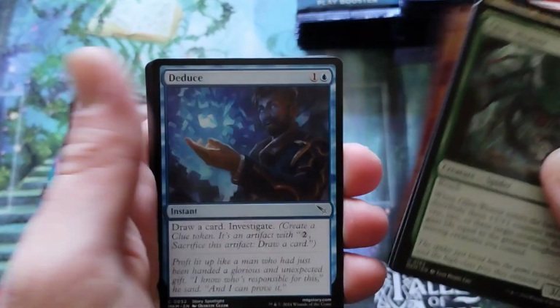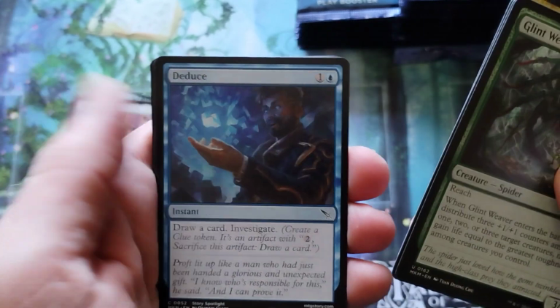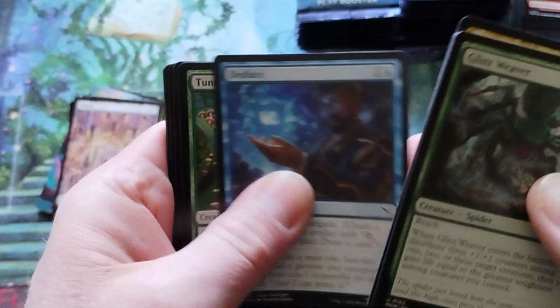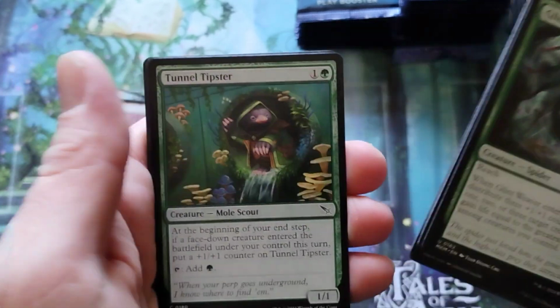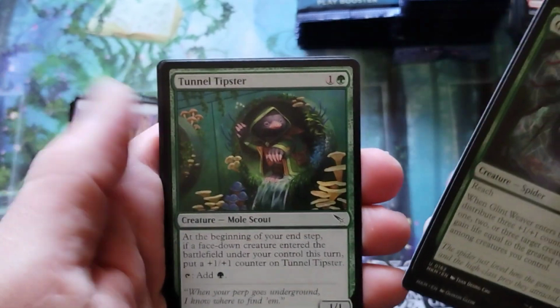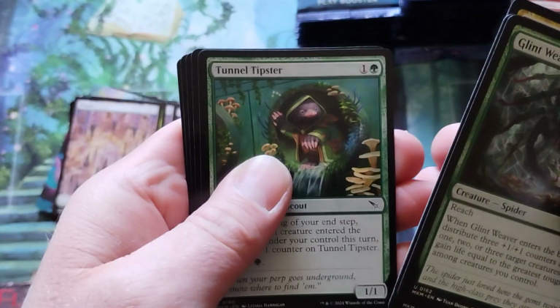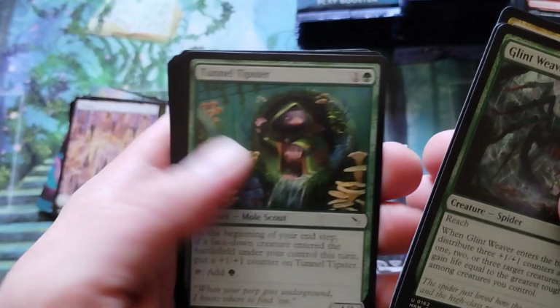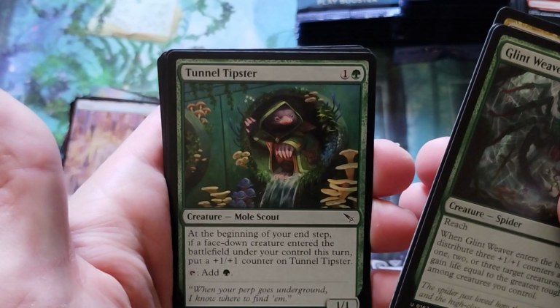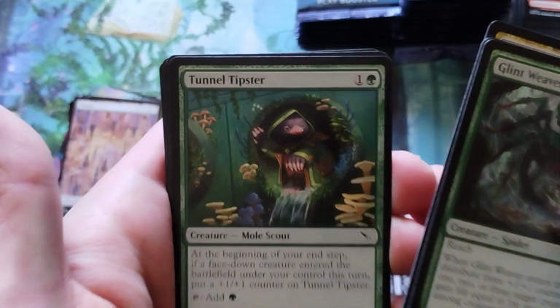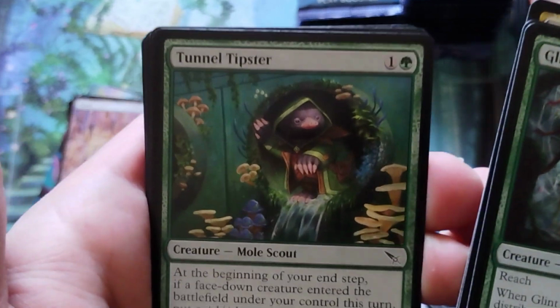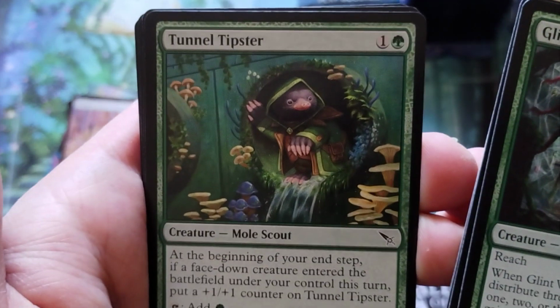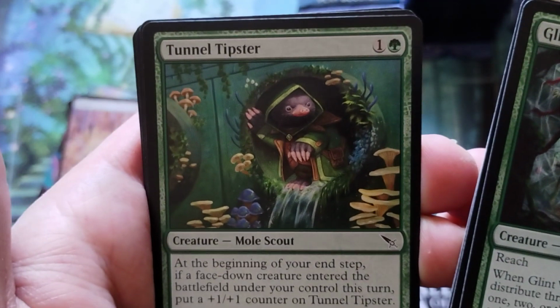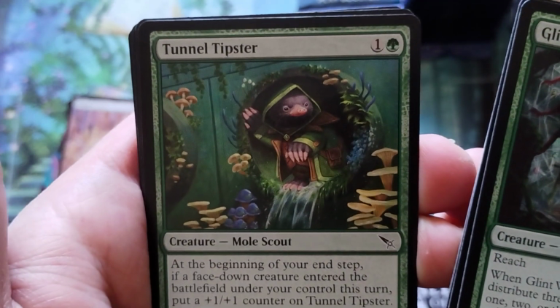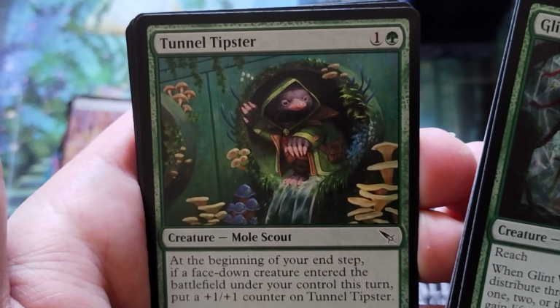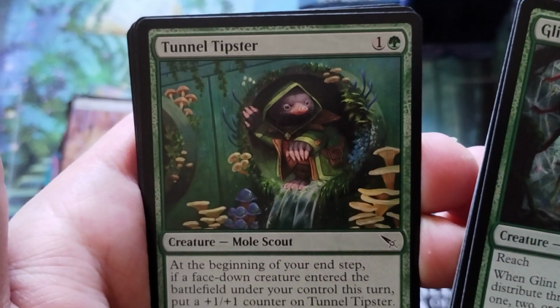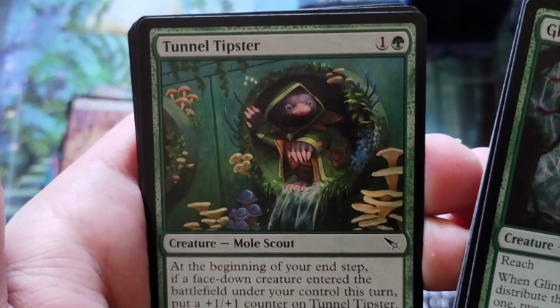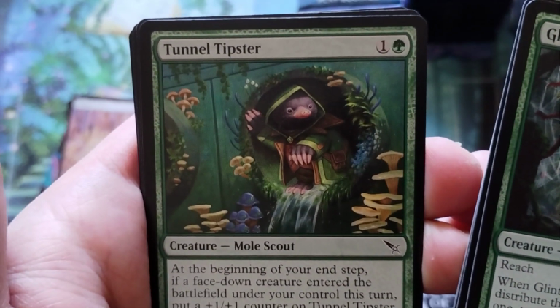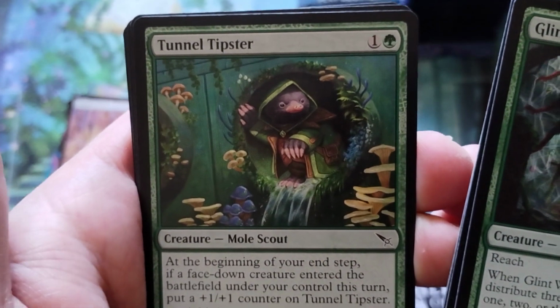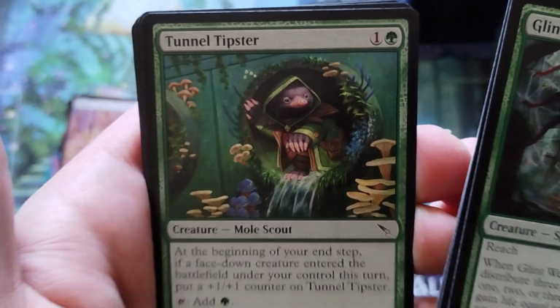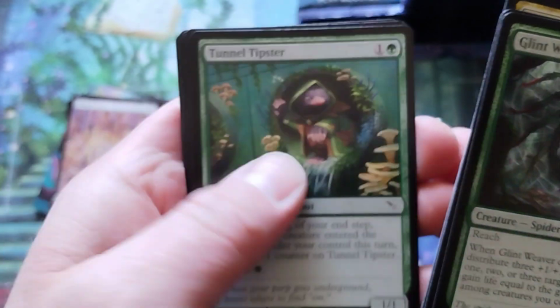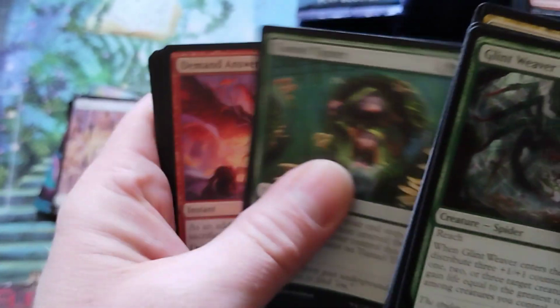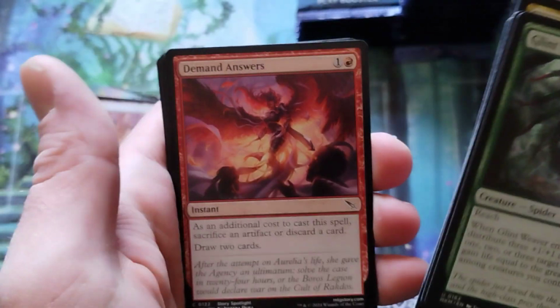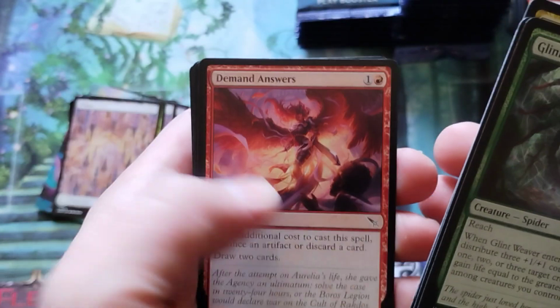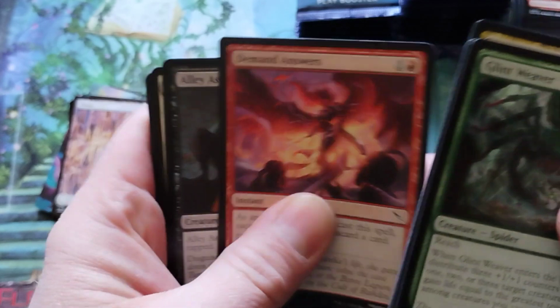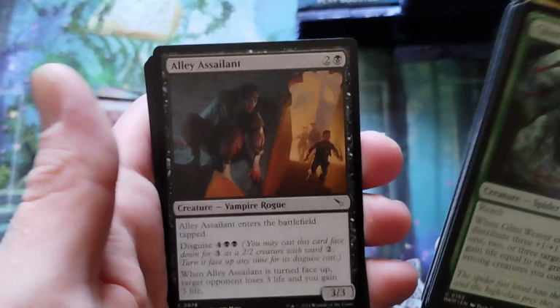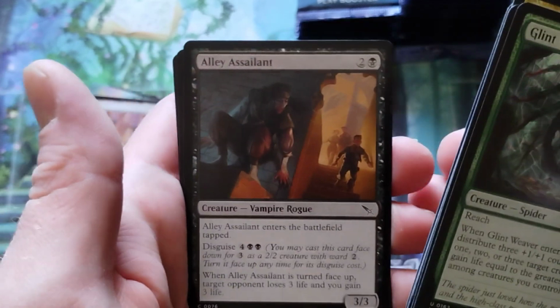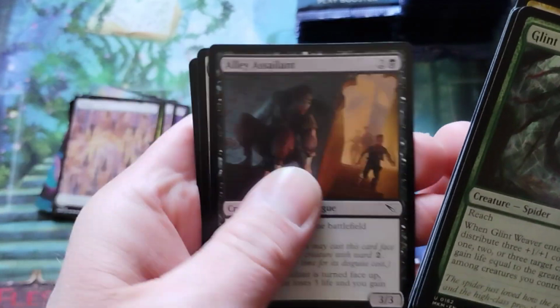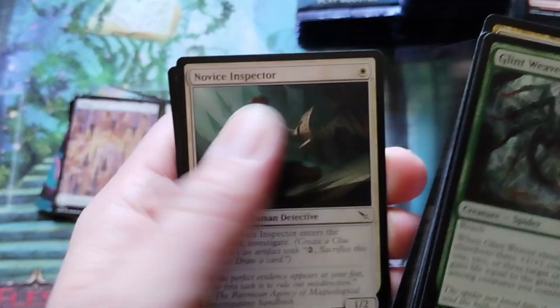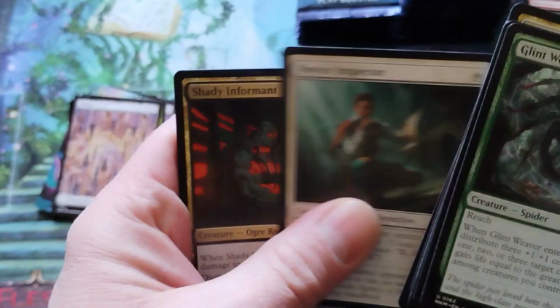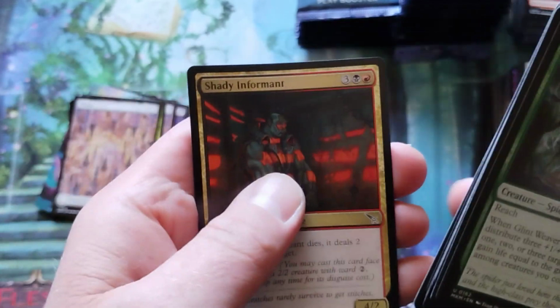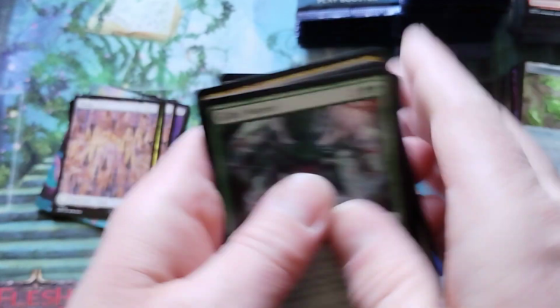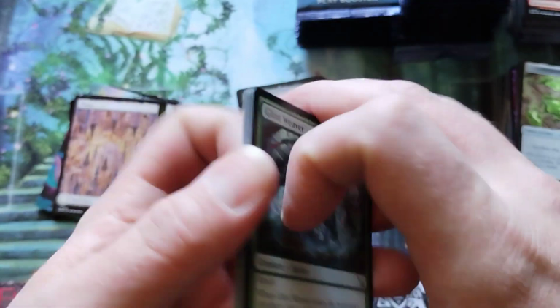I've got a four-color sacrifice commander deck that I'm working on, and I really want that. That's a neat little card. Tunnel Tipster — tell me anything, Mr. Mole. And that's it.